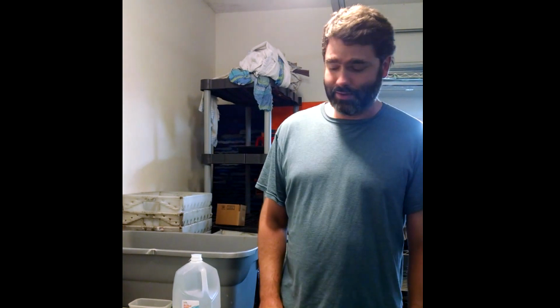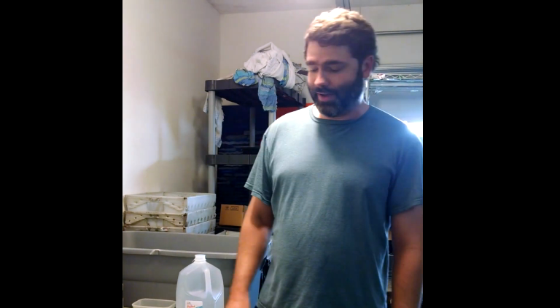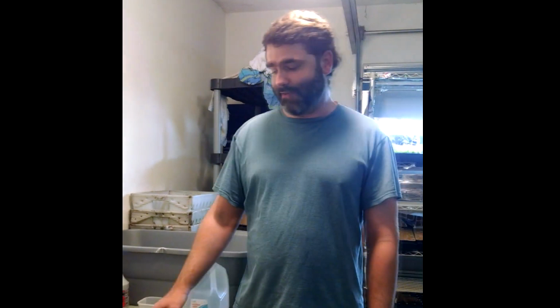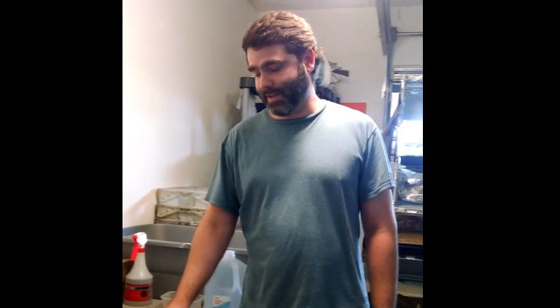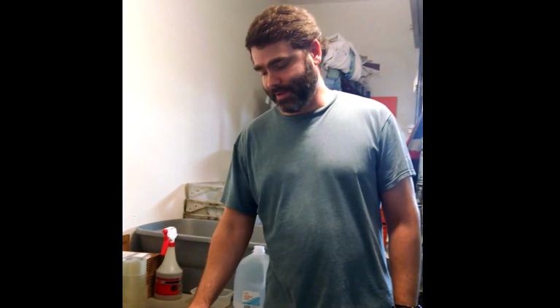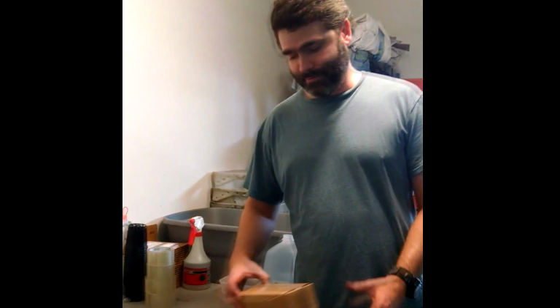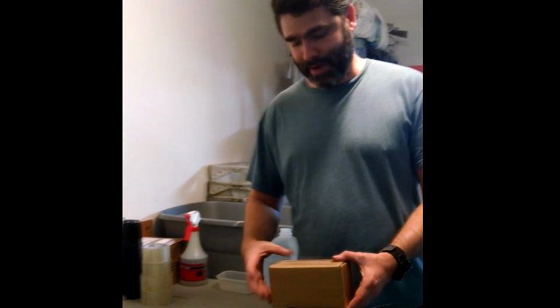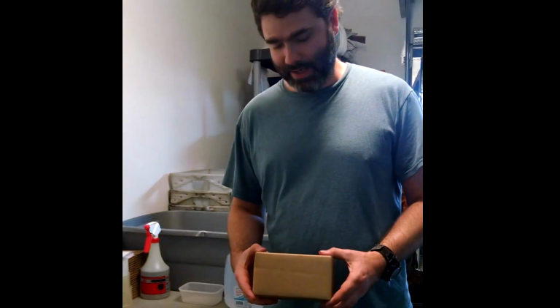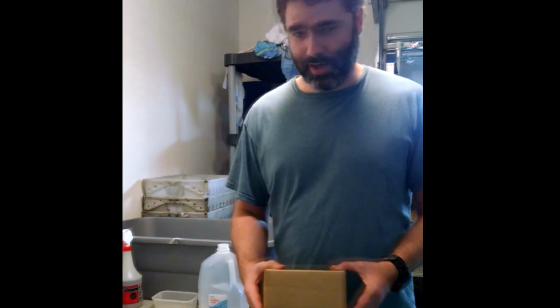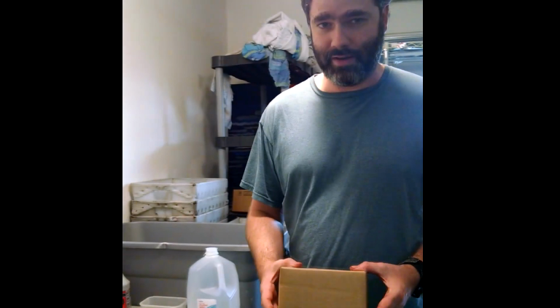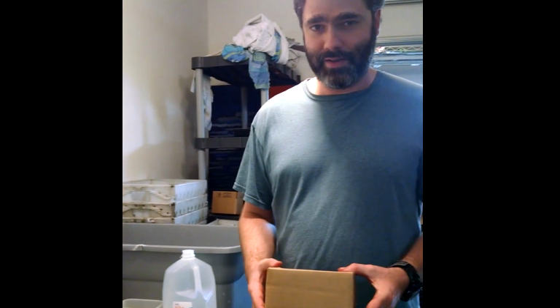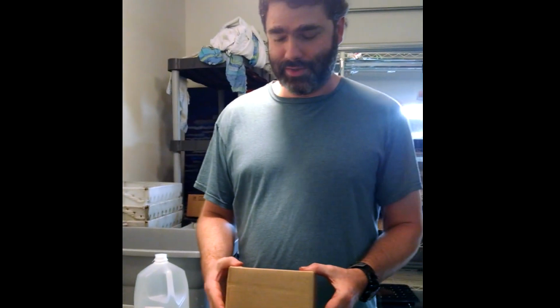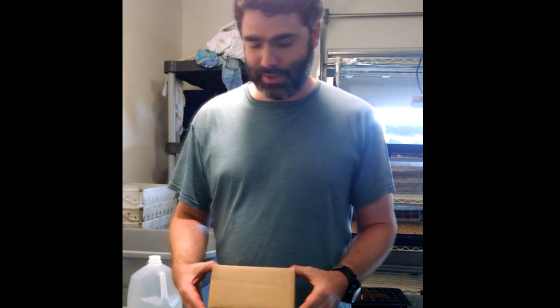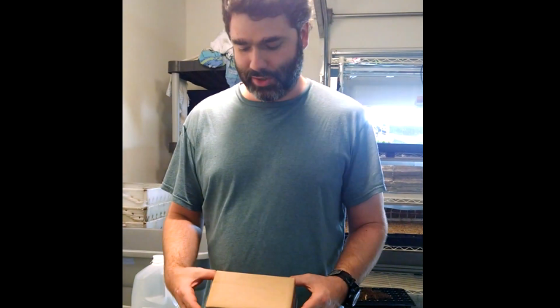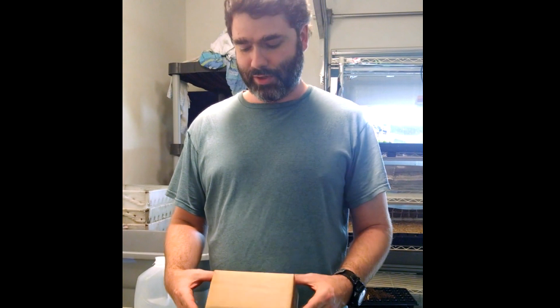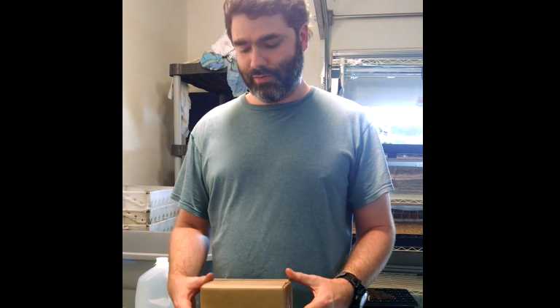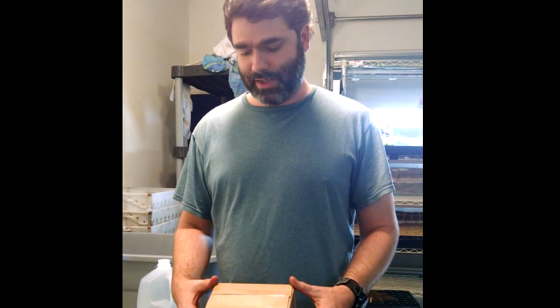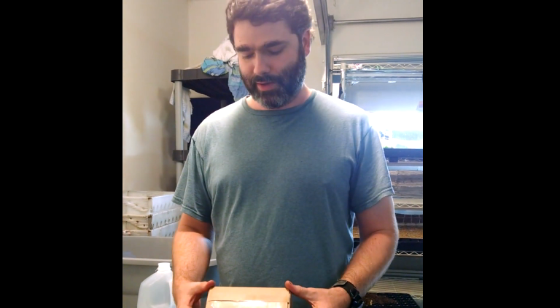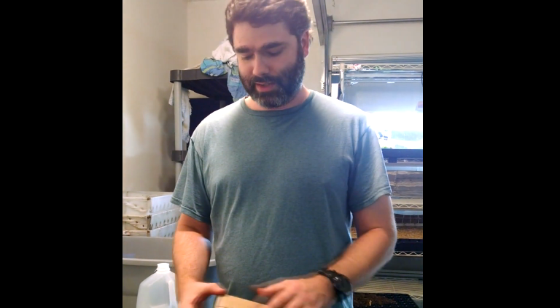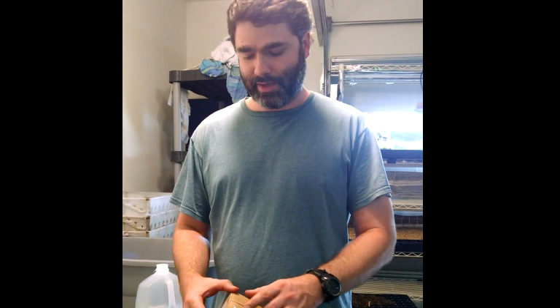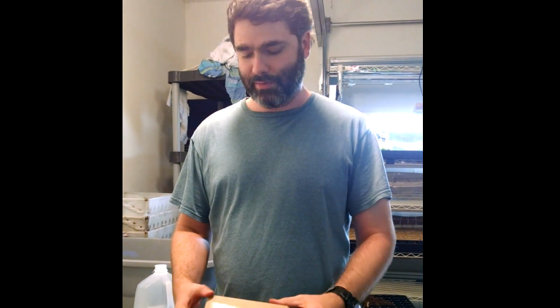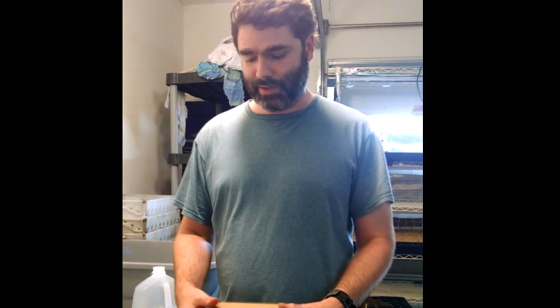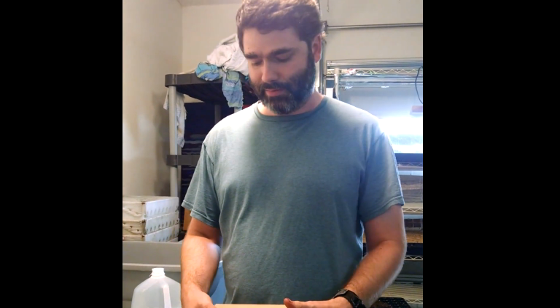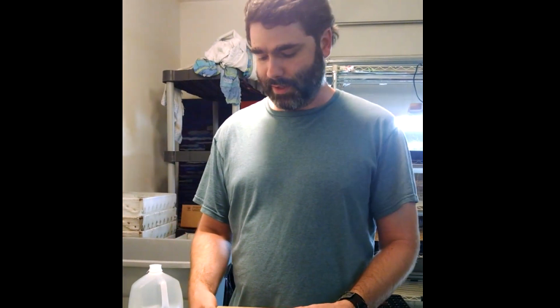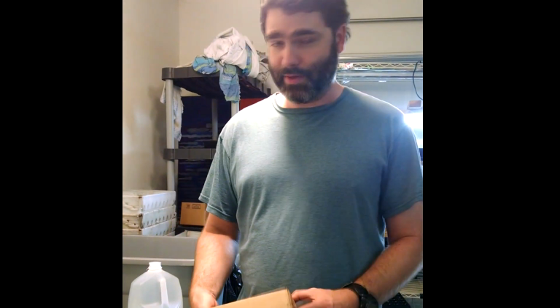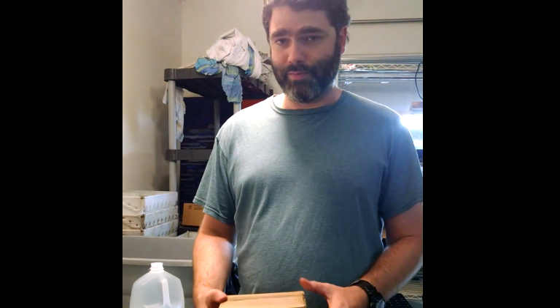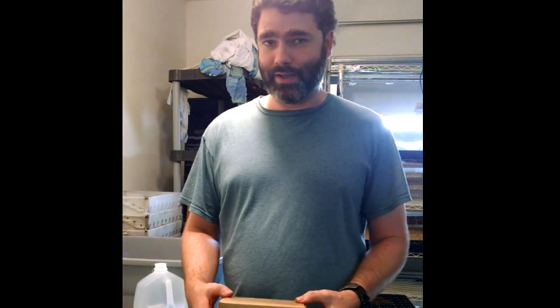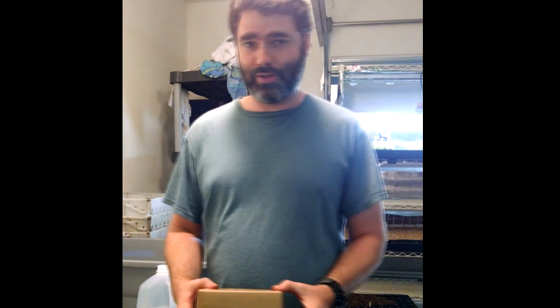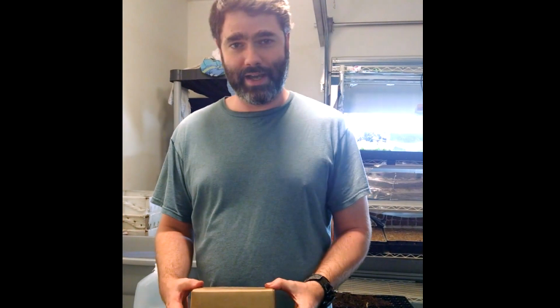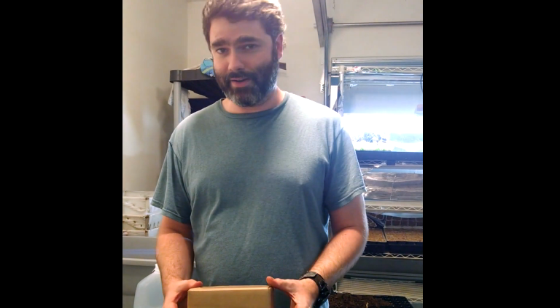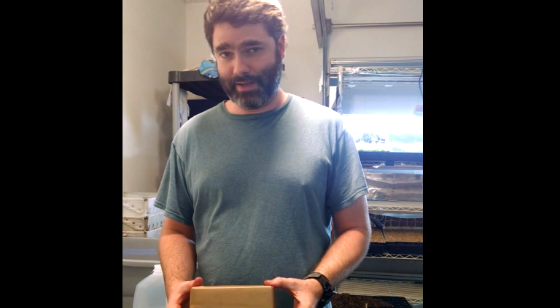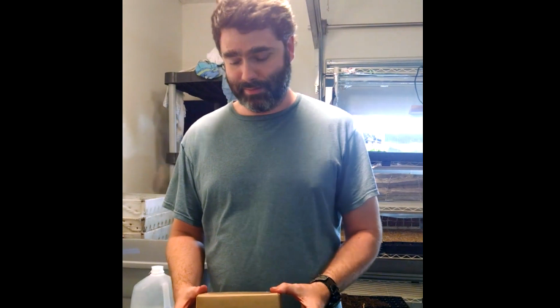So I have a package here, and this is essentially what you receive in the mail, except it's got a label on top, and I'm going to open it and show you exactly how to set it up.